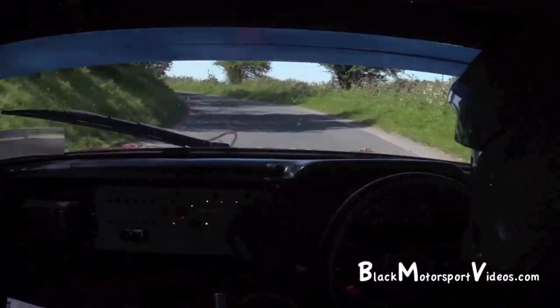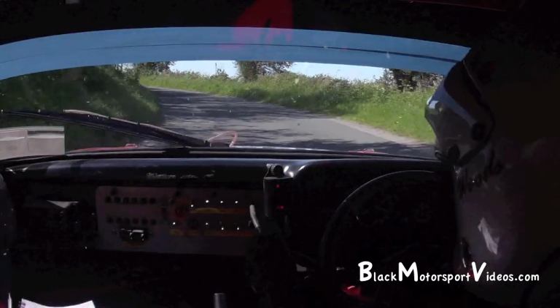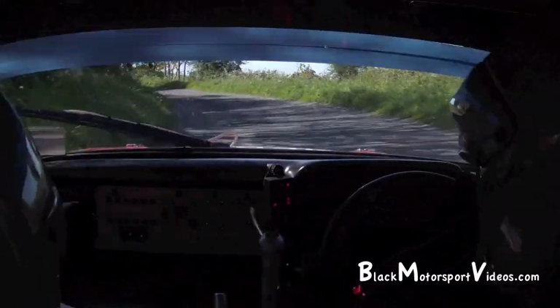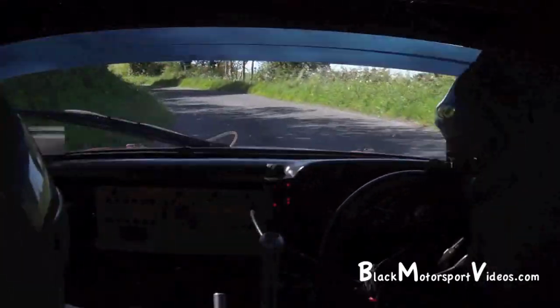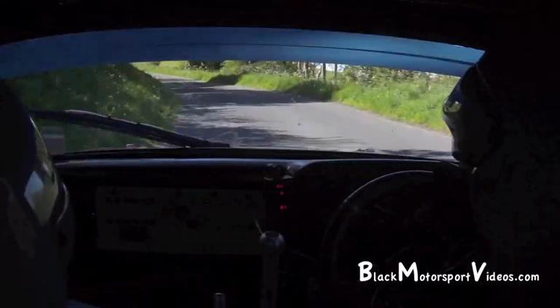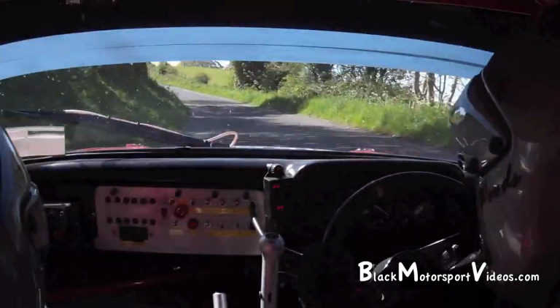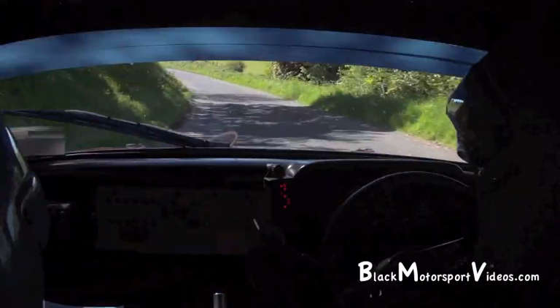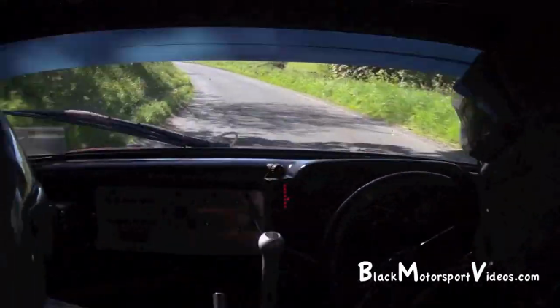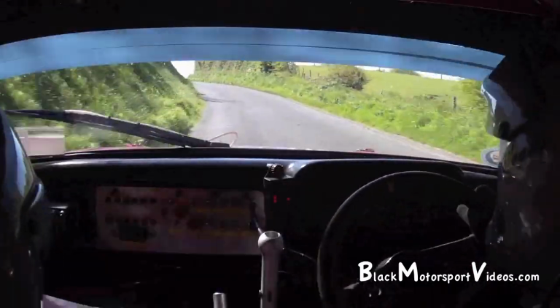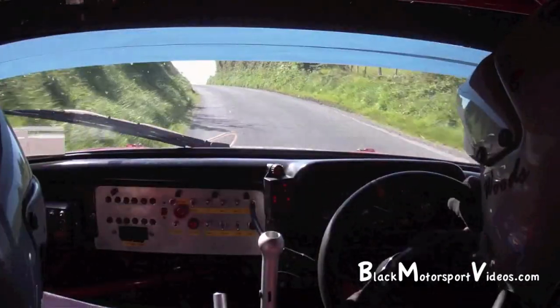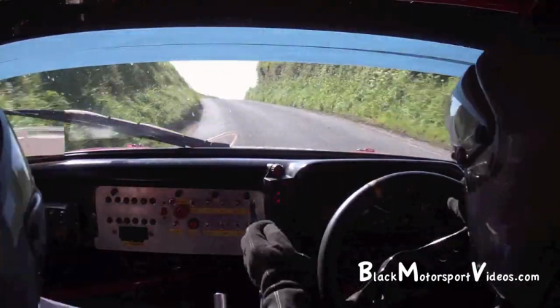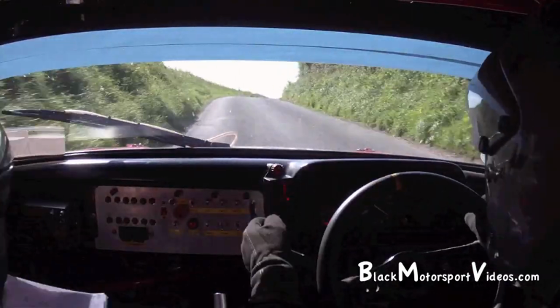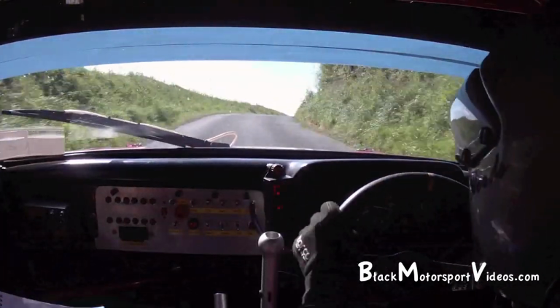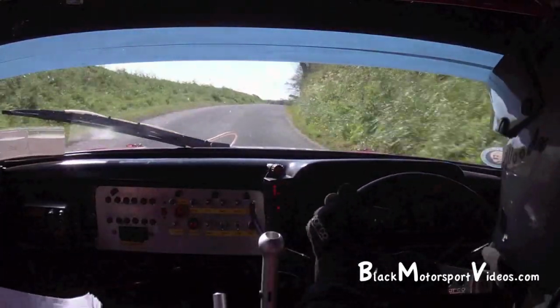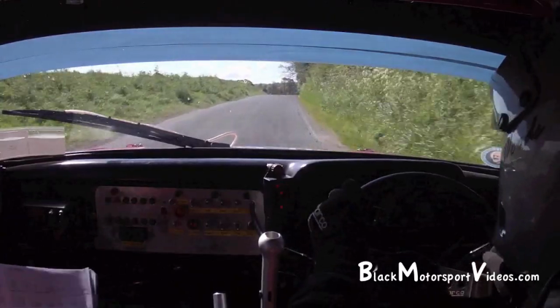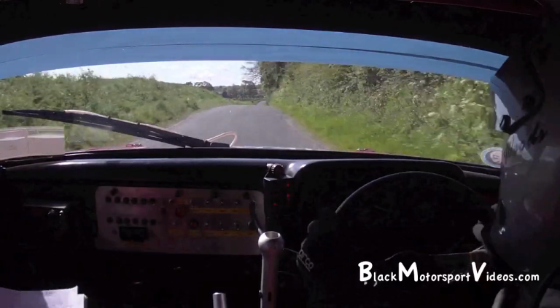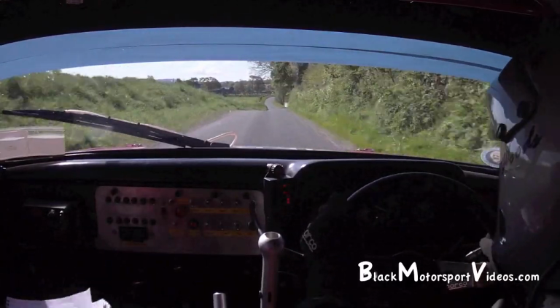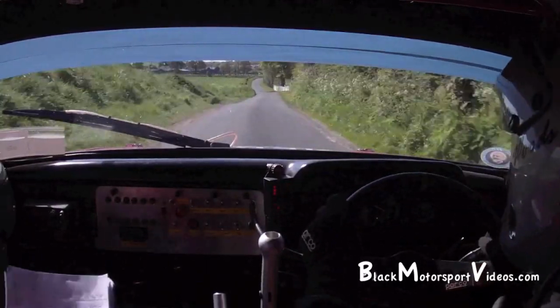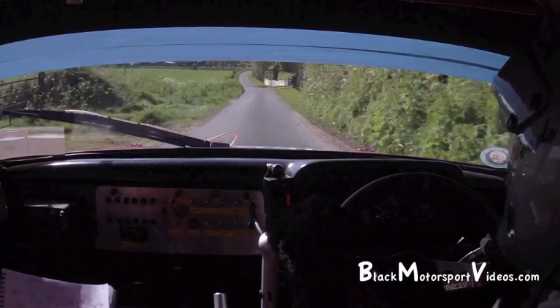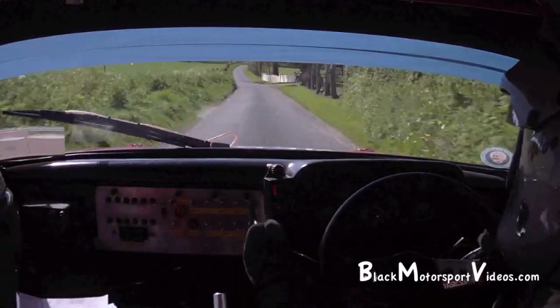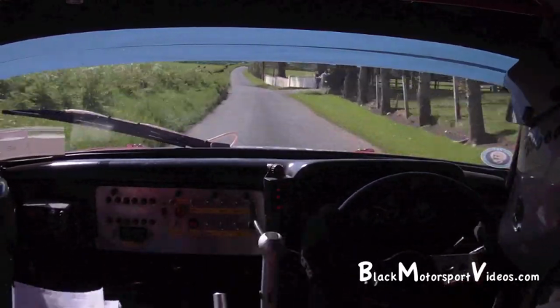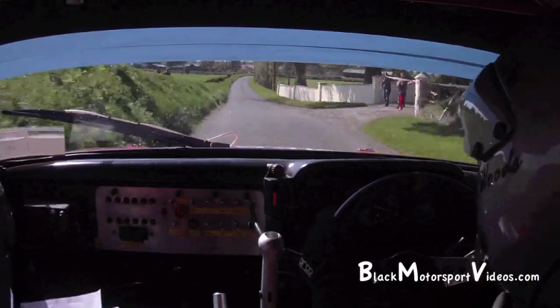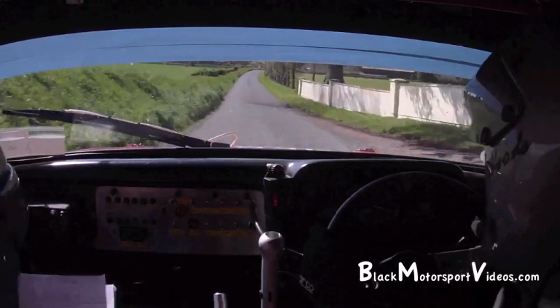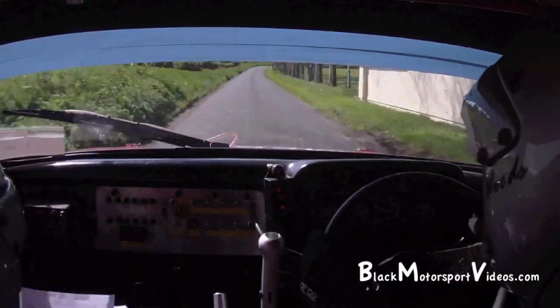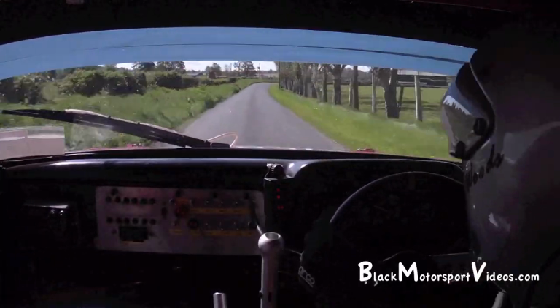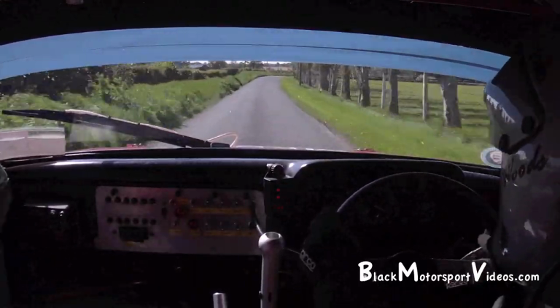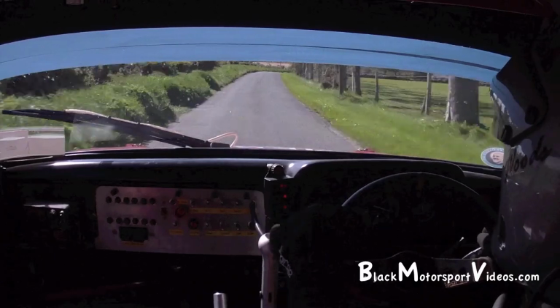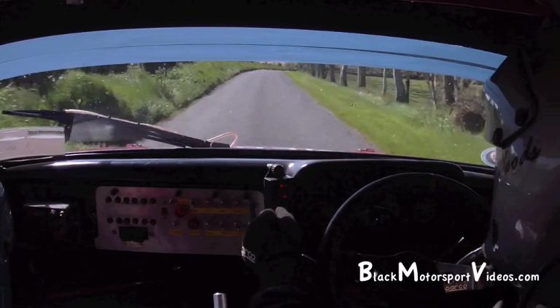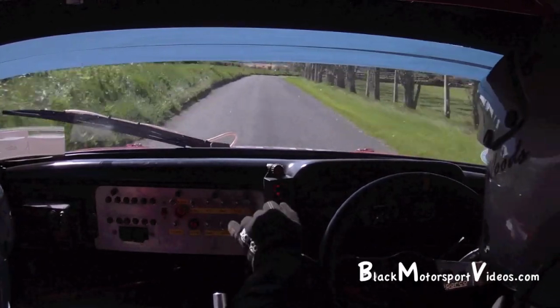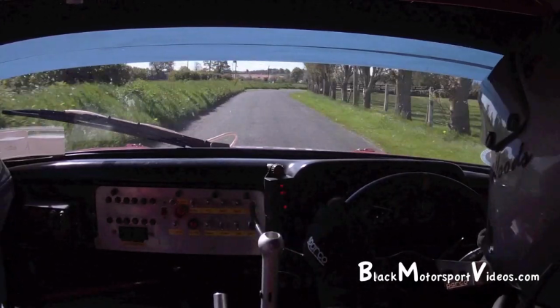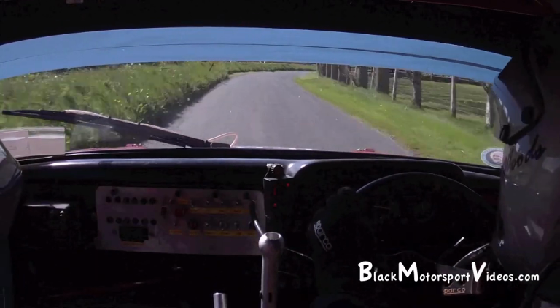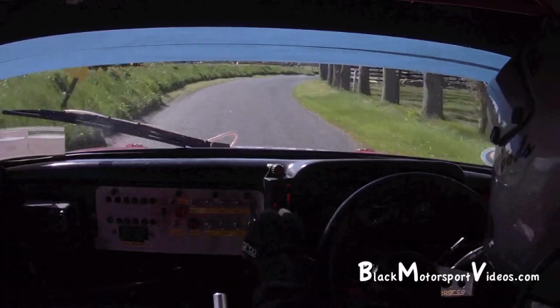Continue and uphill 80, crest middle and right over crest, into crest middle 200. 3 right flying 40, turn 4 left. Watch your 40, turn 4 left 200 out.